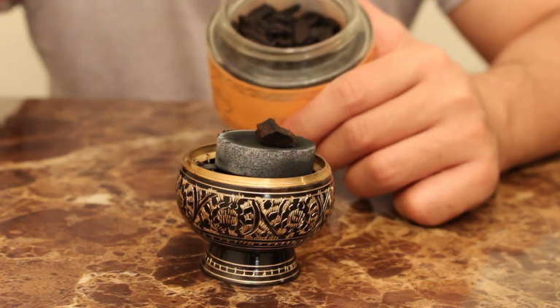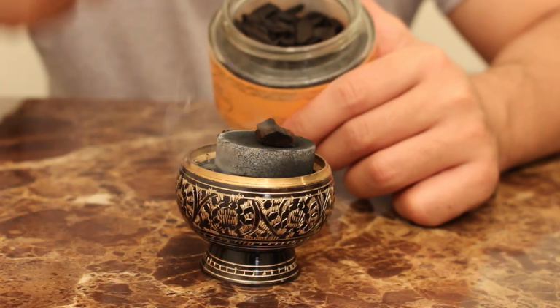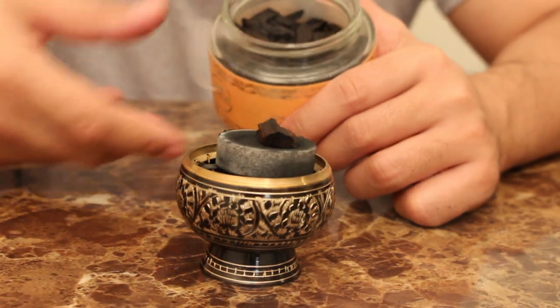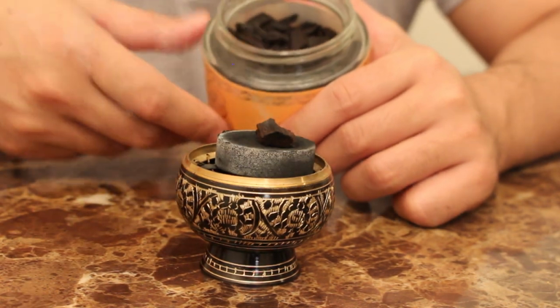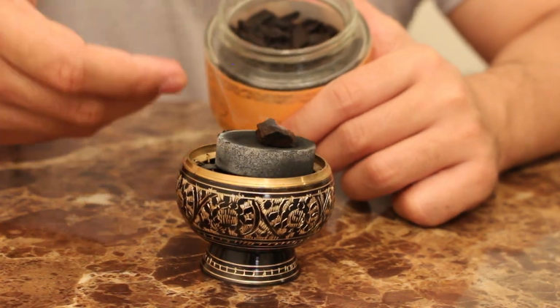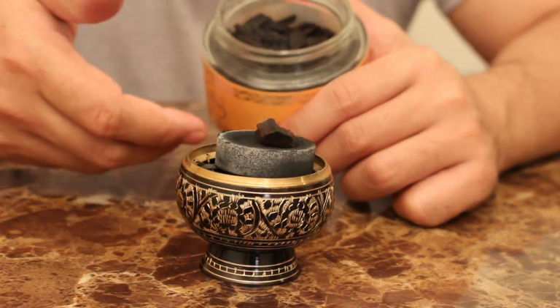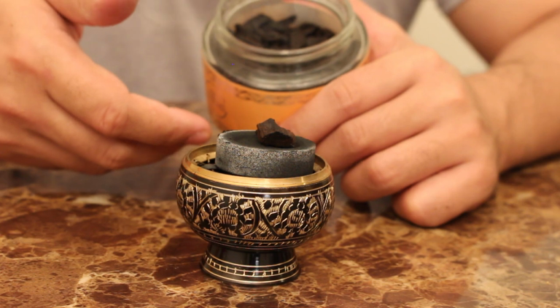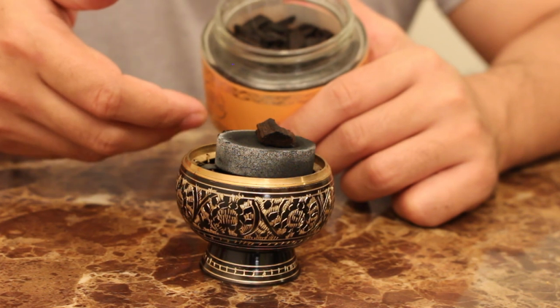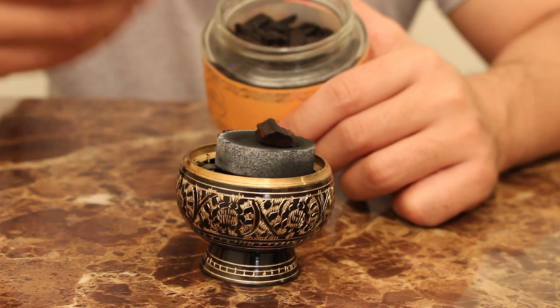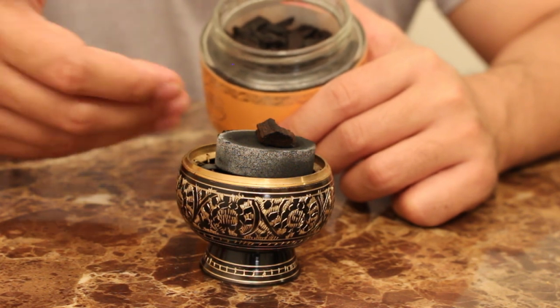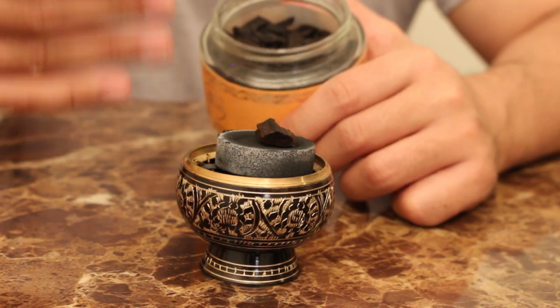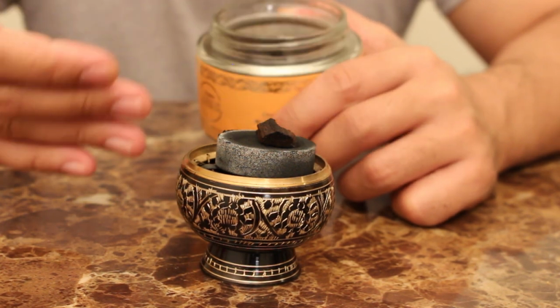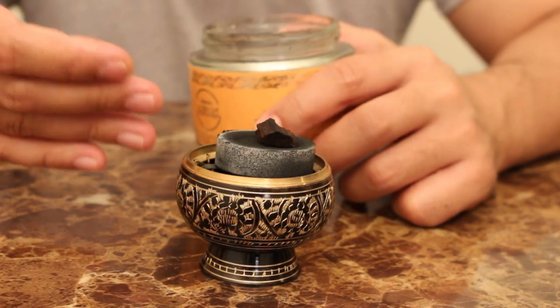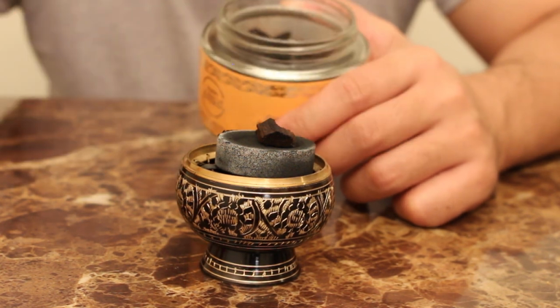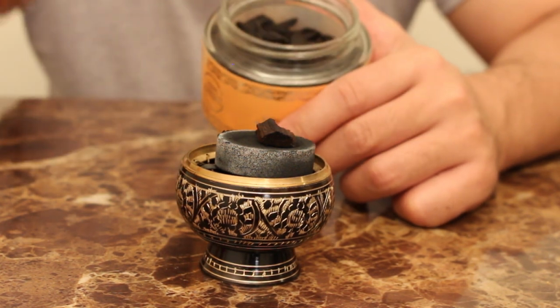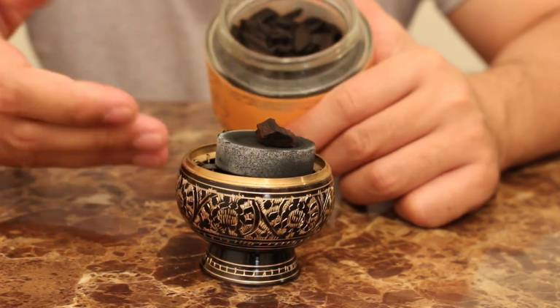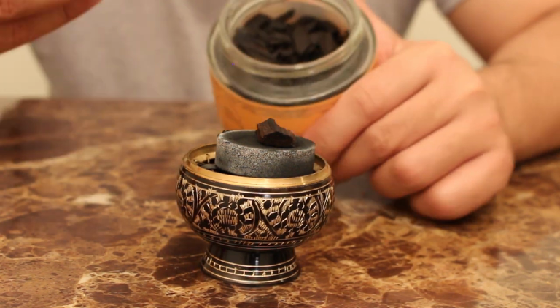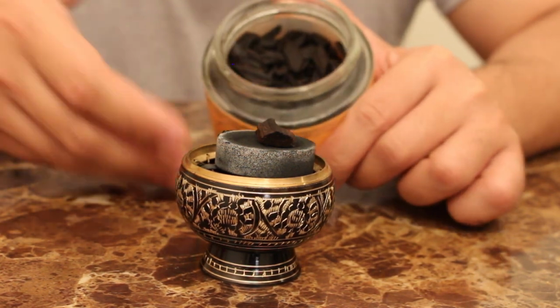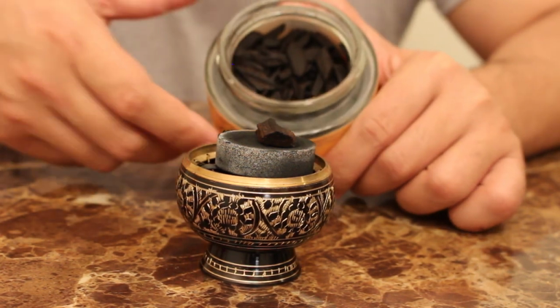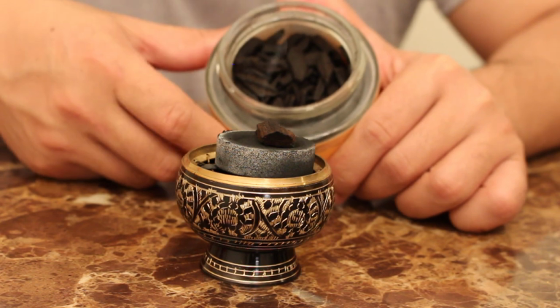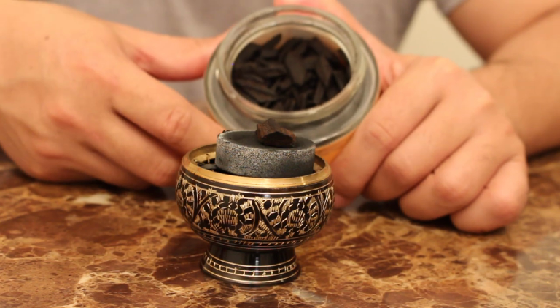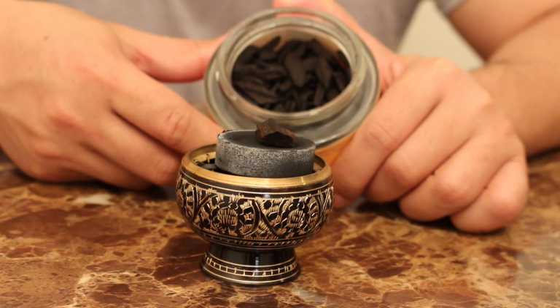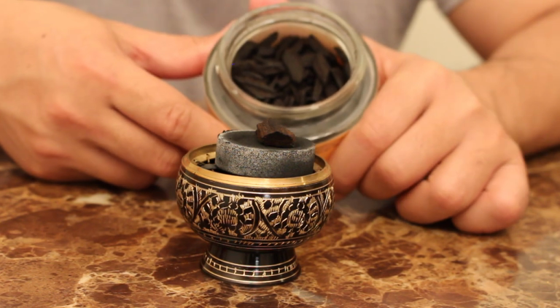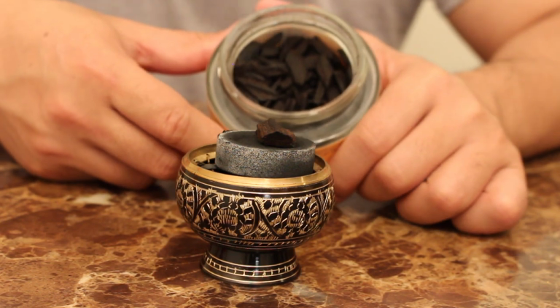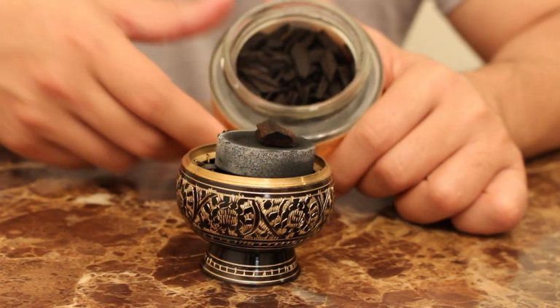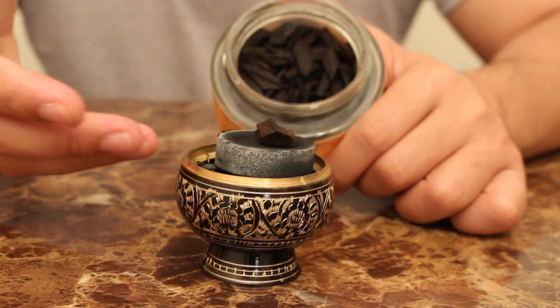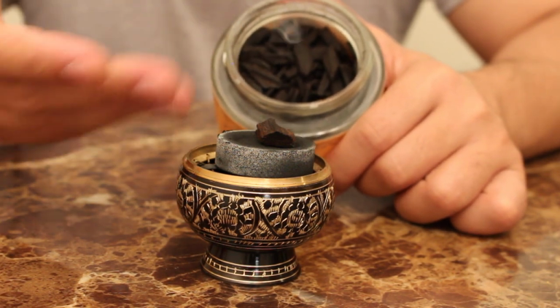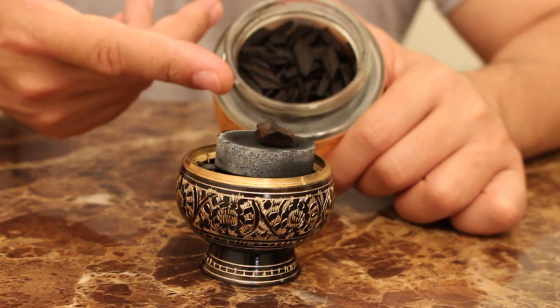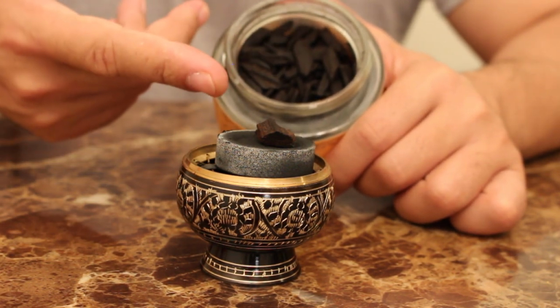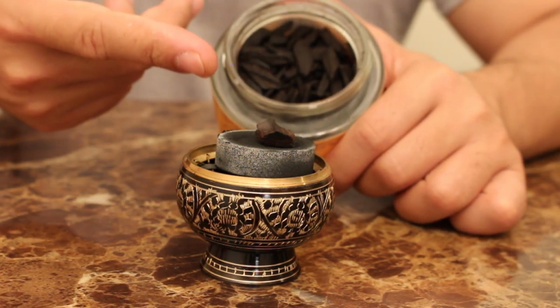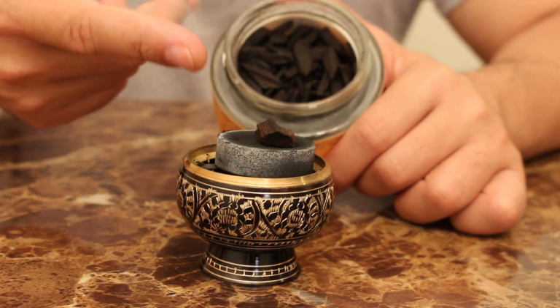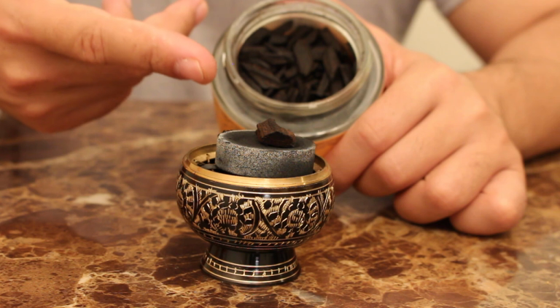This right here is more of an economy grade type of Oud chips. Nevertheless, I think it's really good — it's nice as an everyday burn for your house. As you can see, this thing has really gotten going right here.